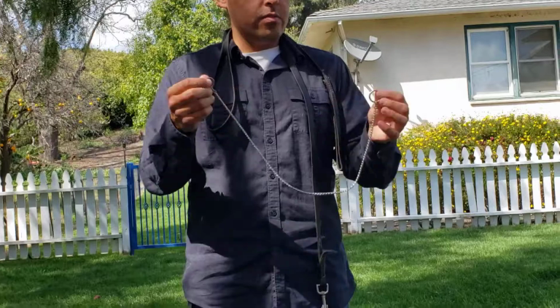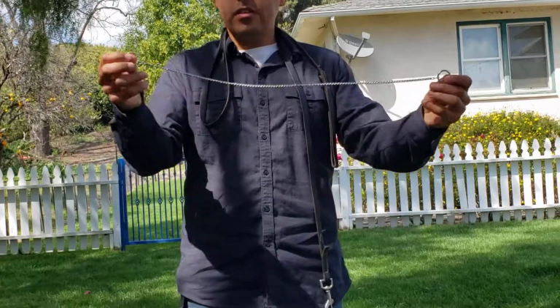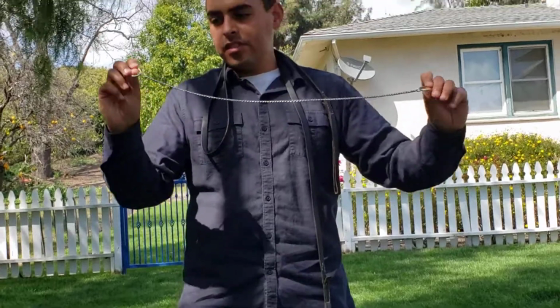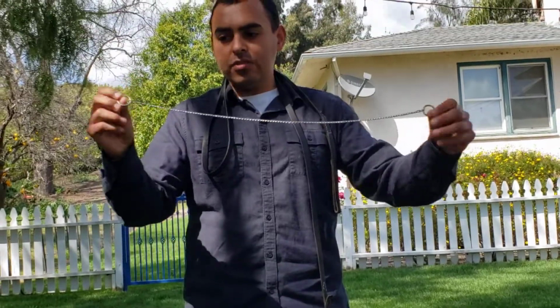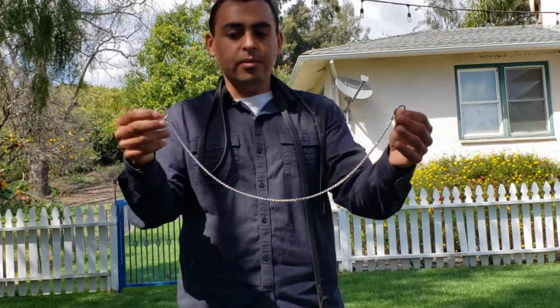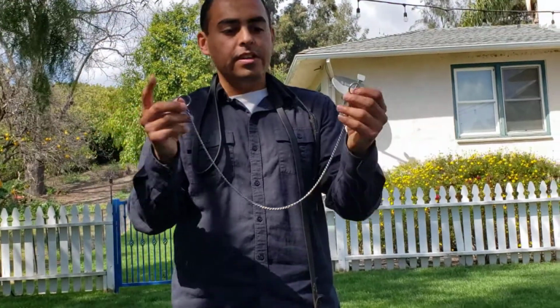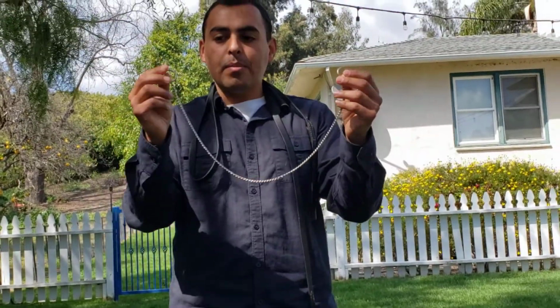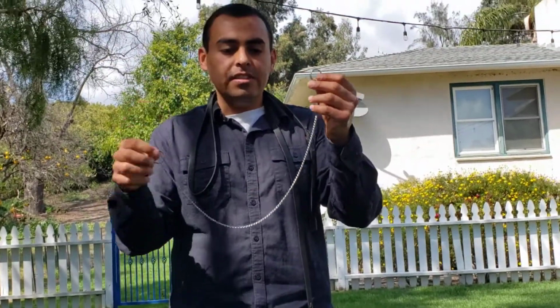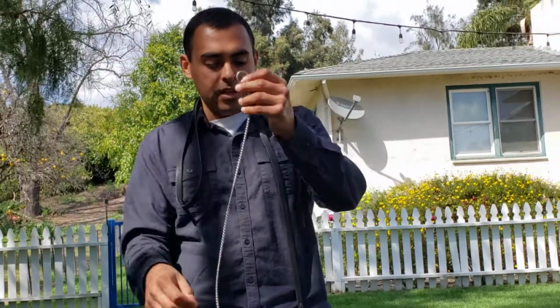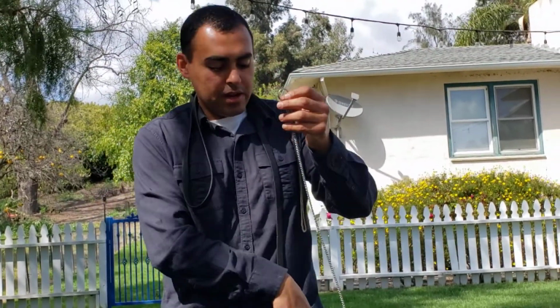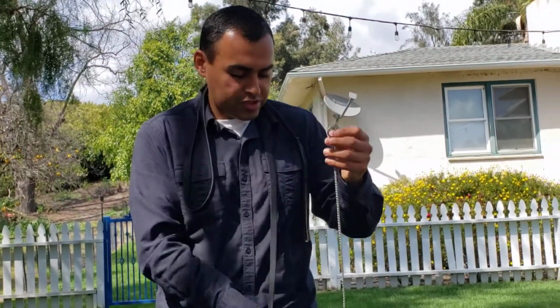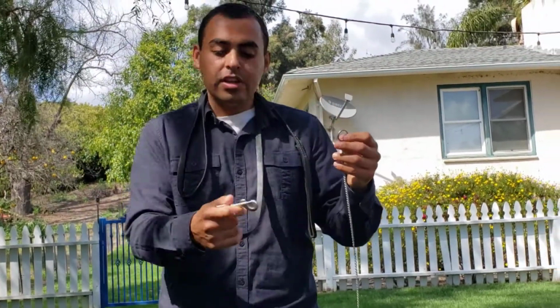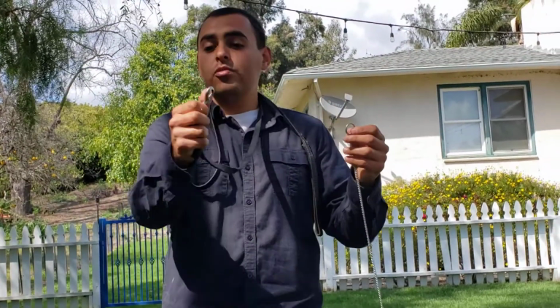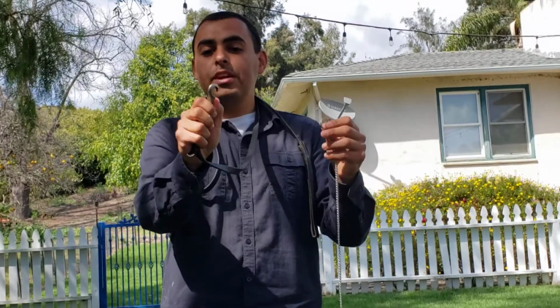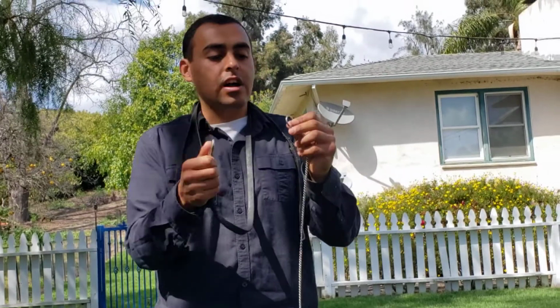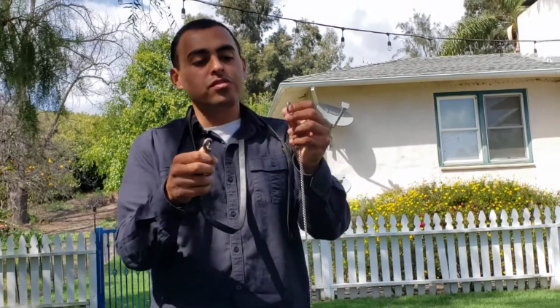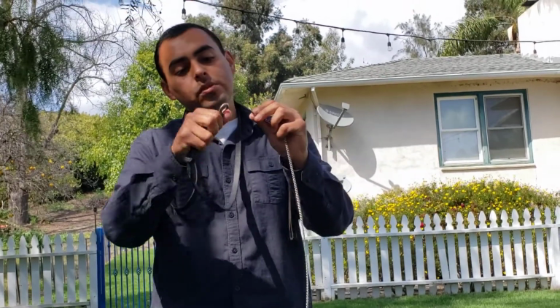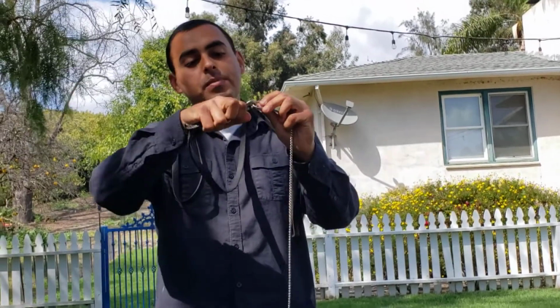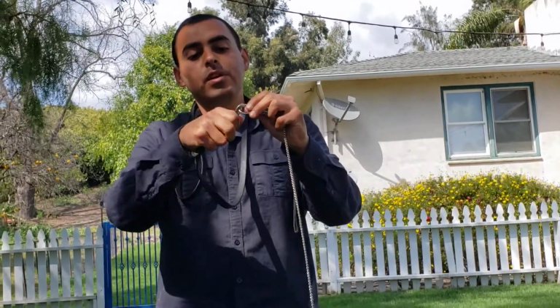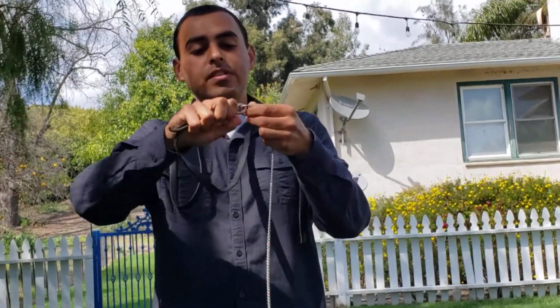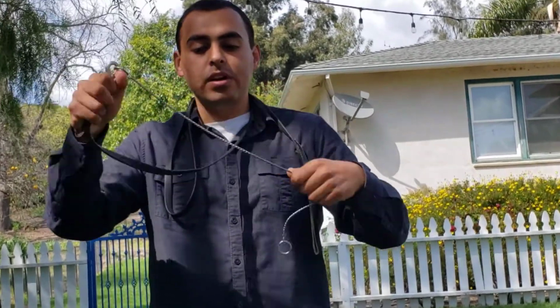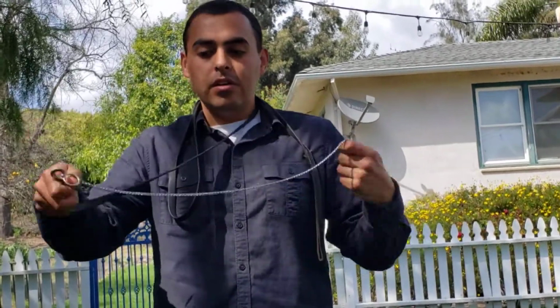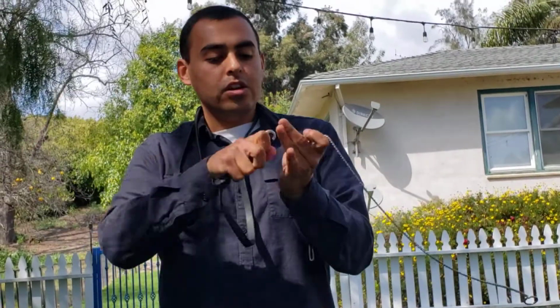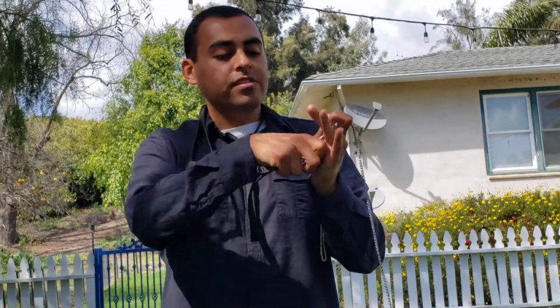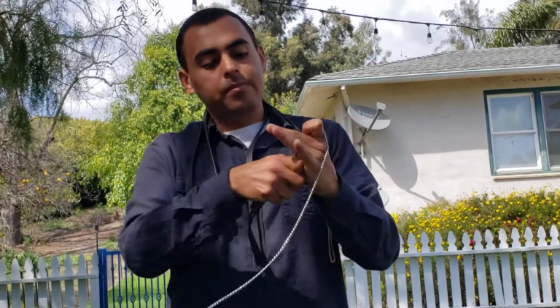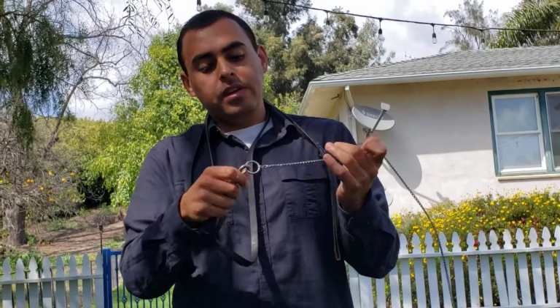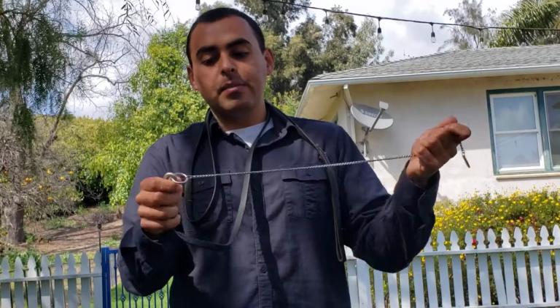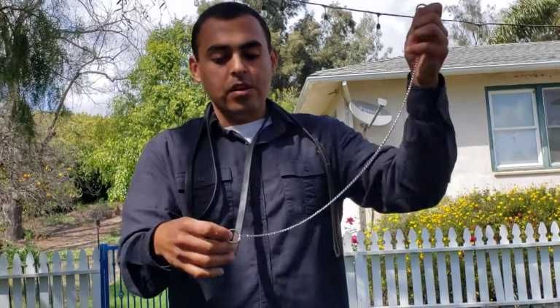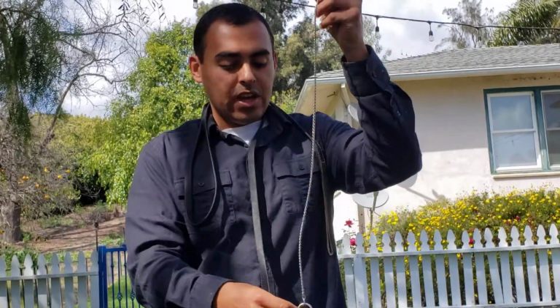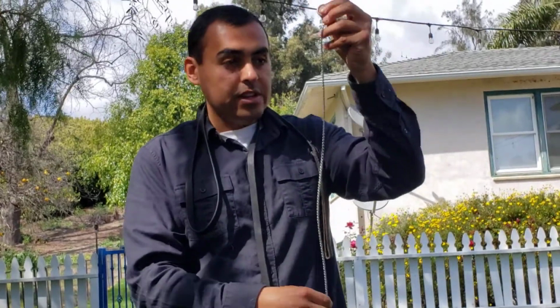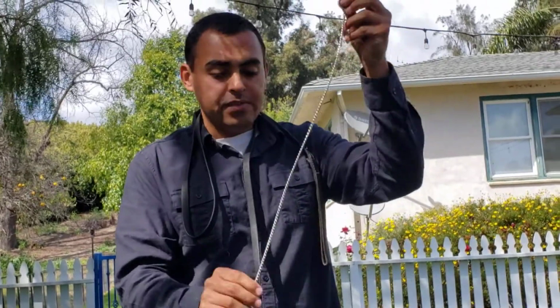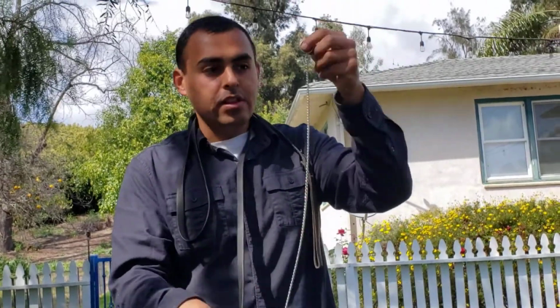So we have our center chain right here. It's the same on both sides. It doesn't matter which side you get your regular slip collar on. It could be this way, it could be this way, or it can be this way. It doesn't matter. Once you have this on here, leave this part alone.